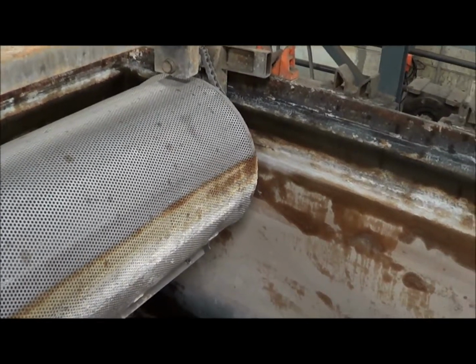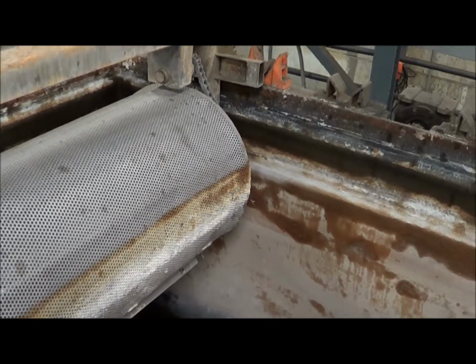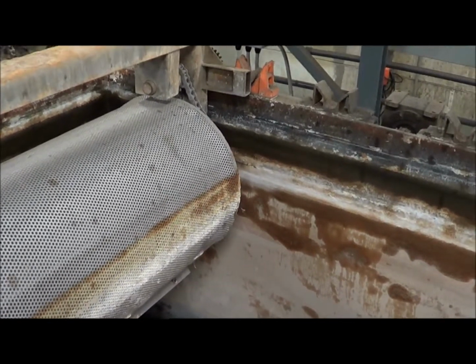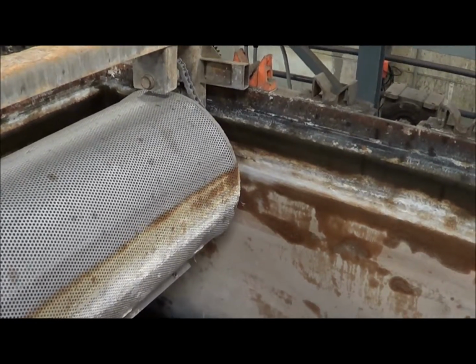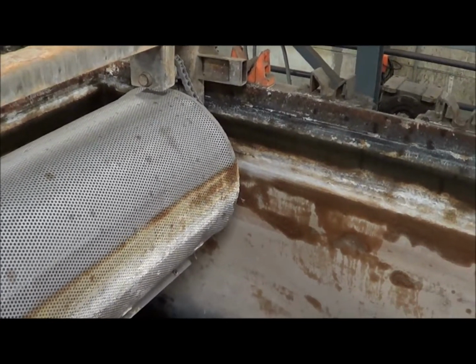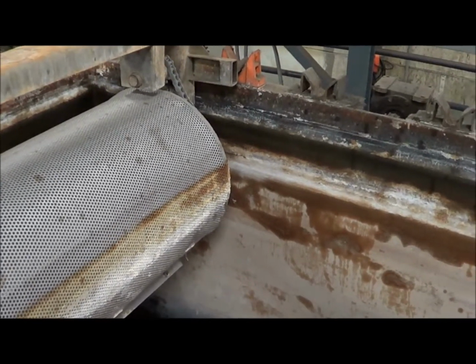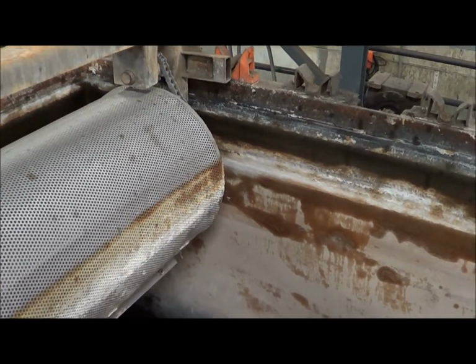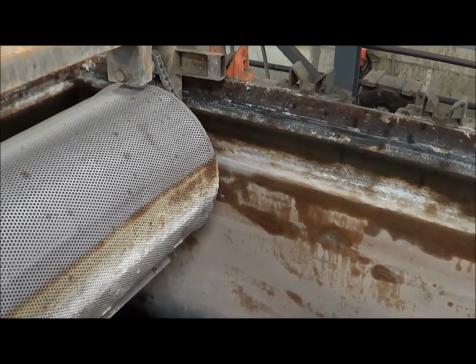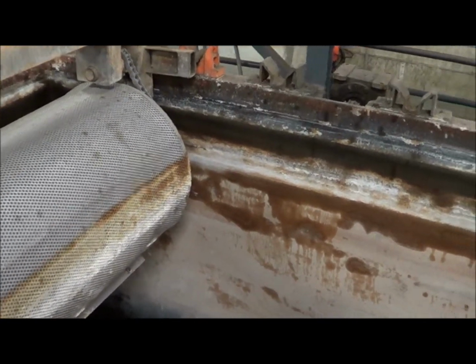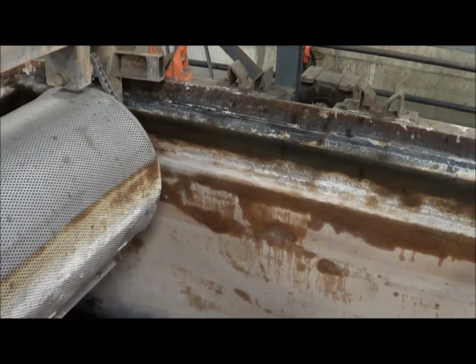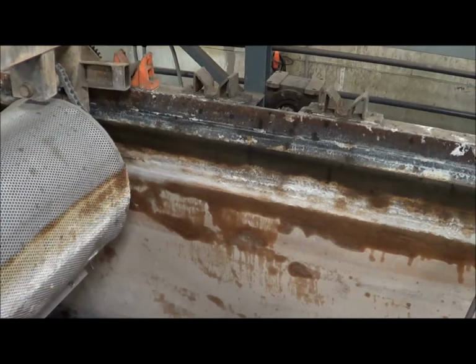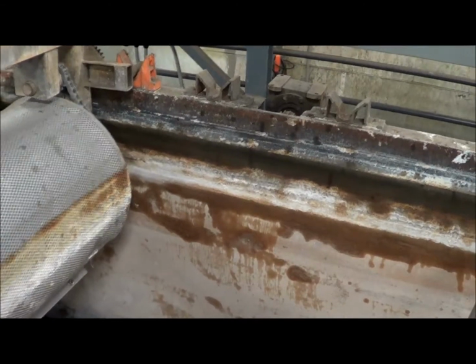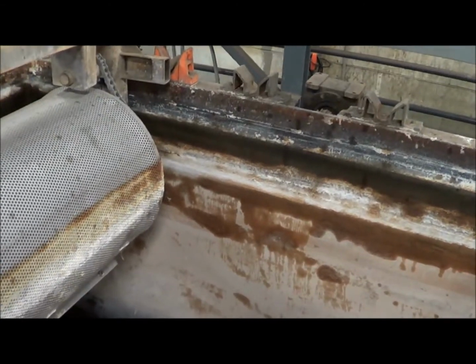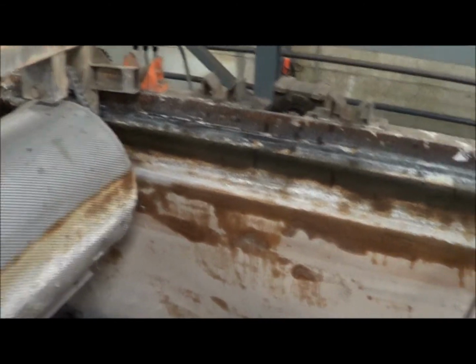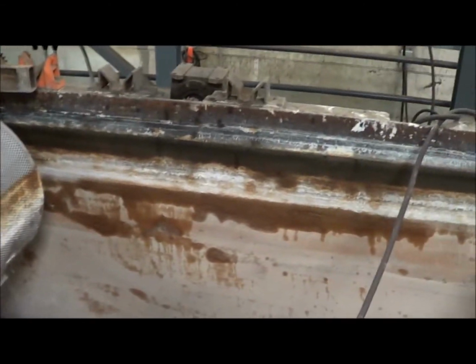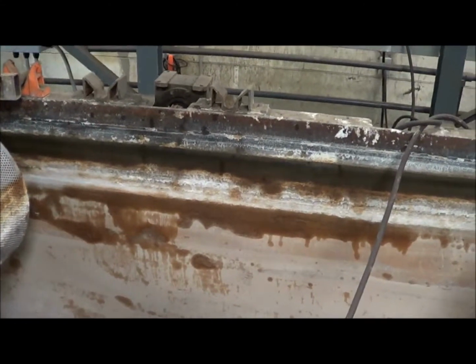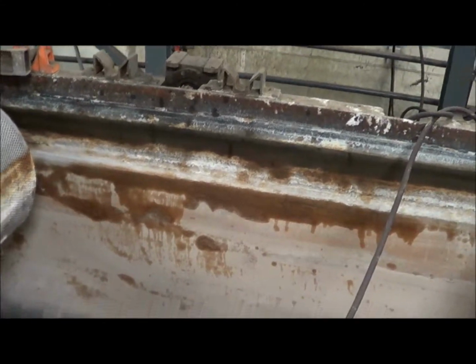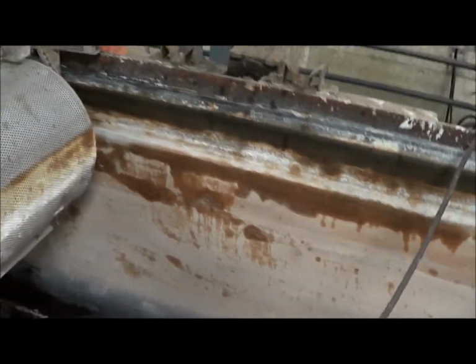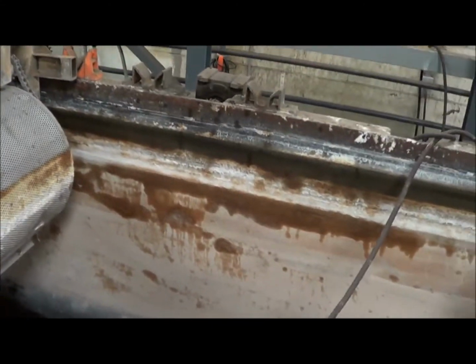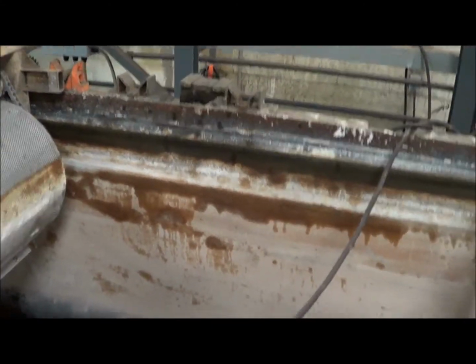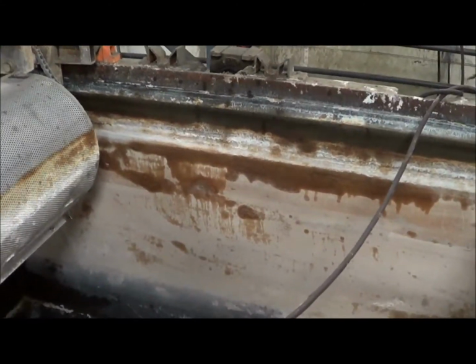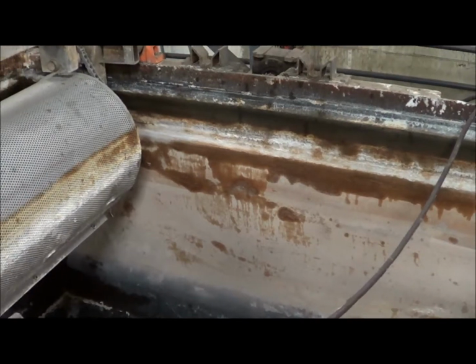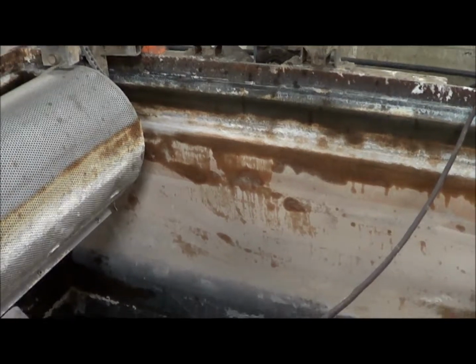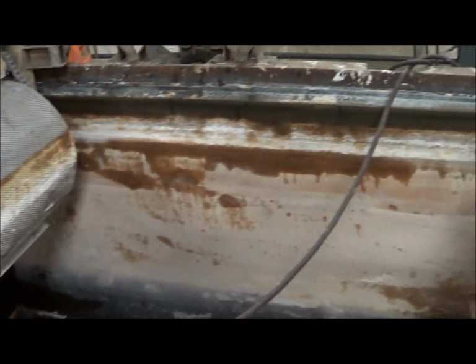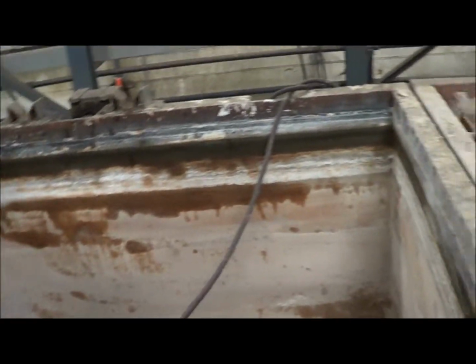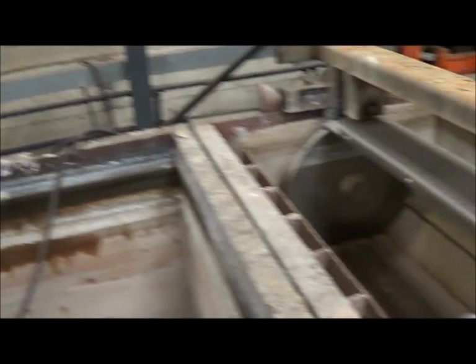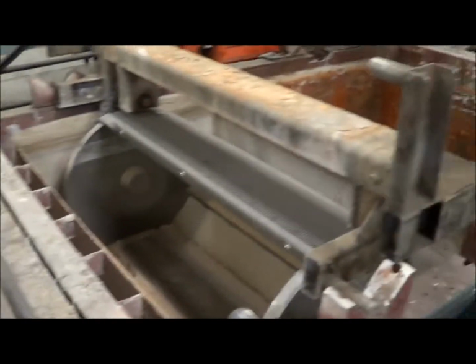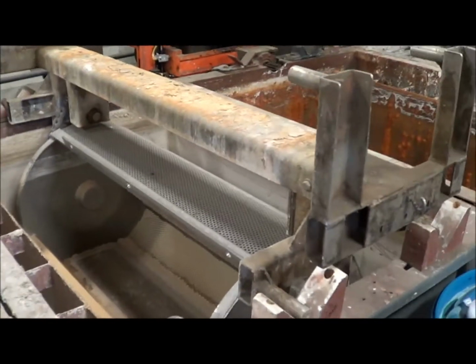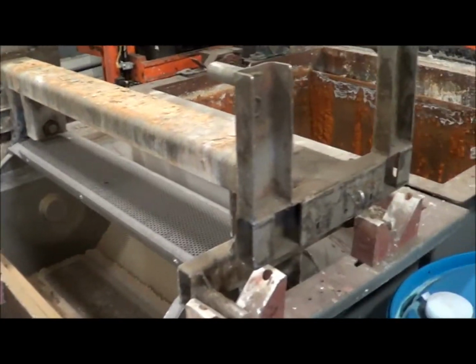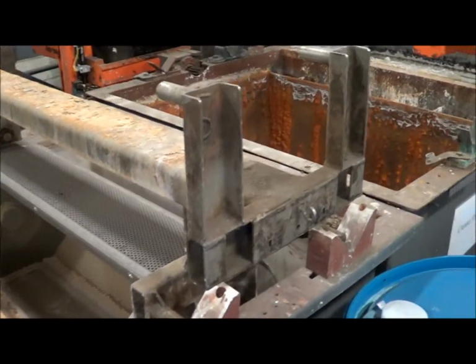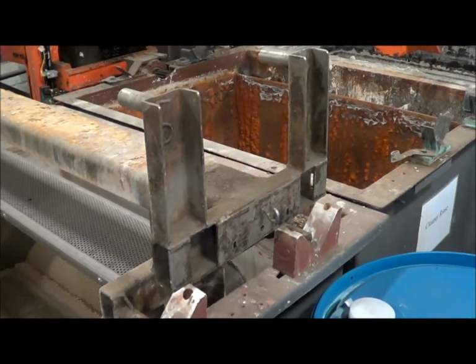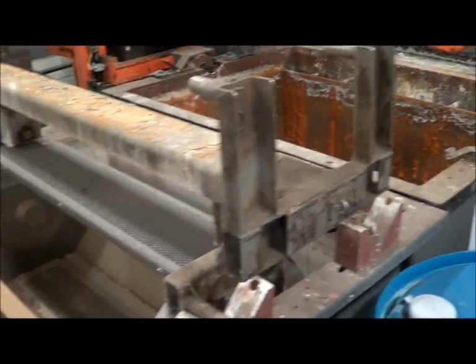The single station tanks are thirty-two inches in the direction of travel, fifty inches front to back, and fifty-six inches deep. After the three stations of soak clean, we've got two stations of cleaner rinse.